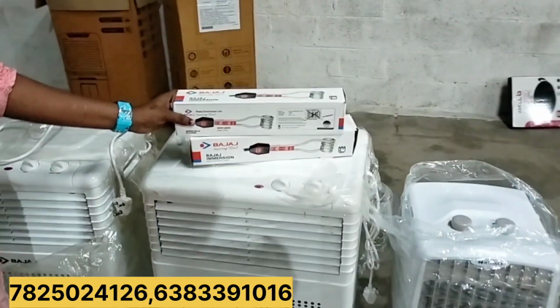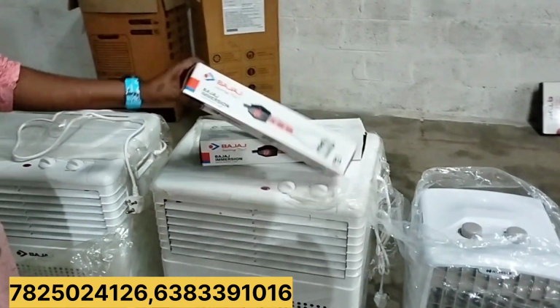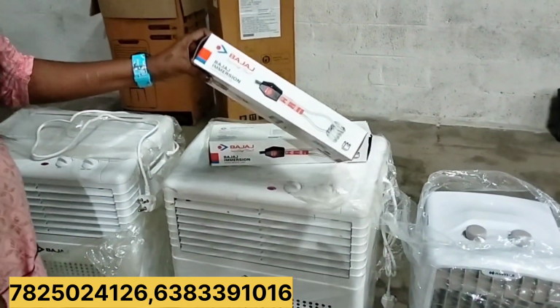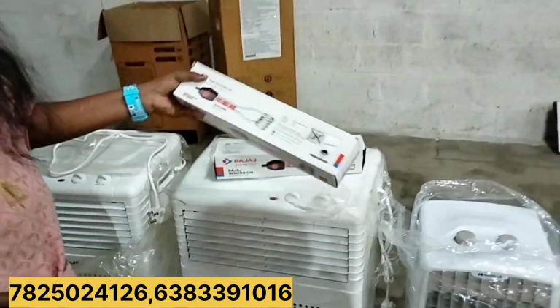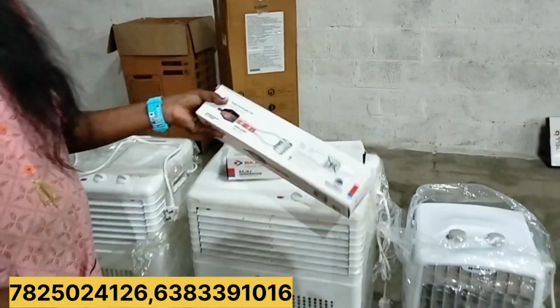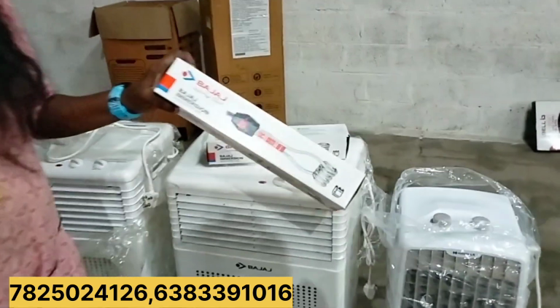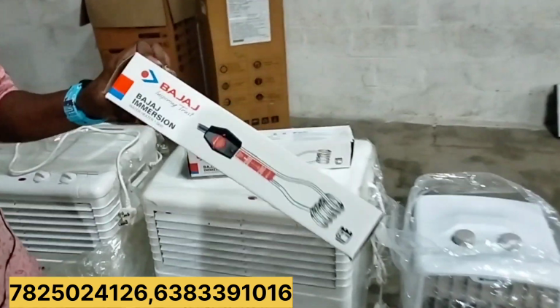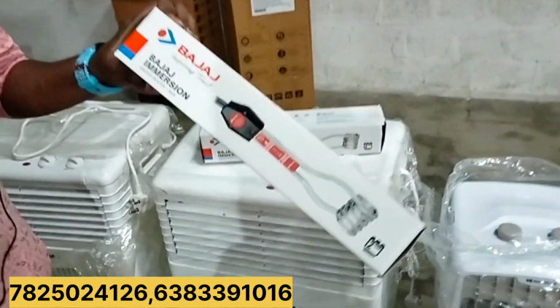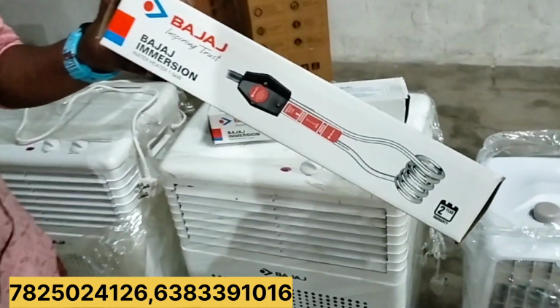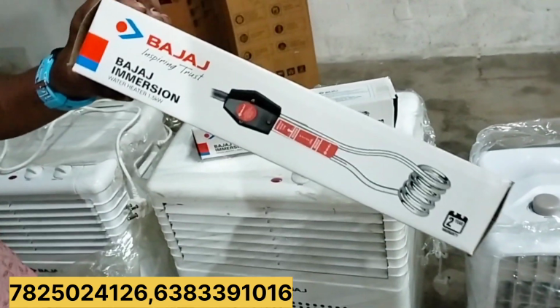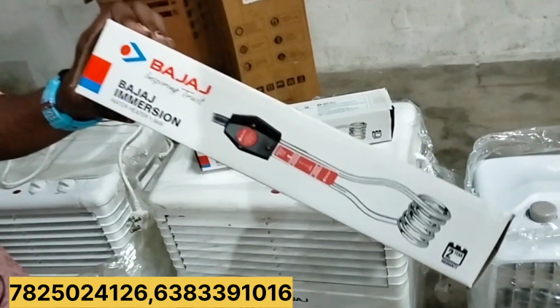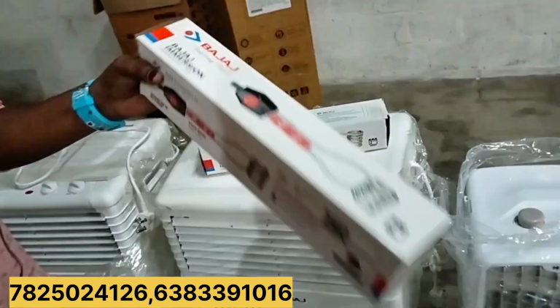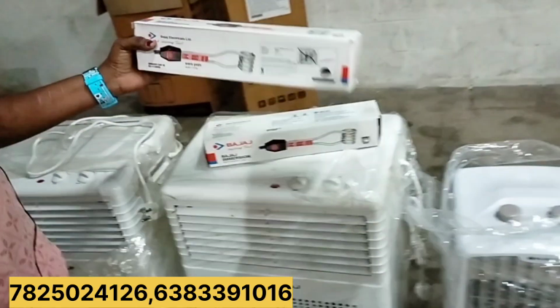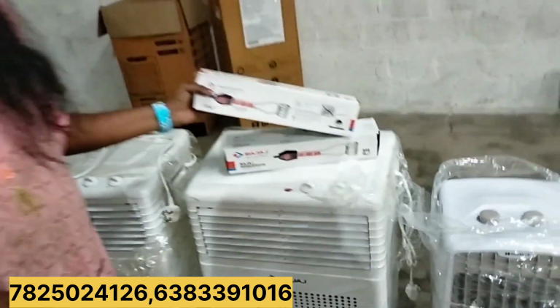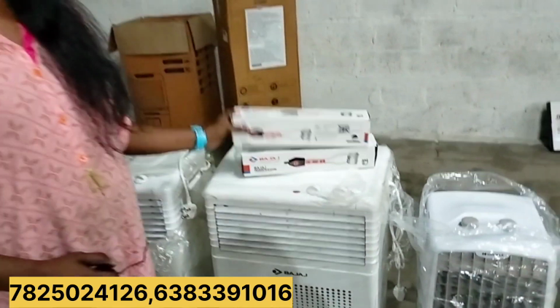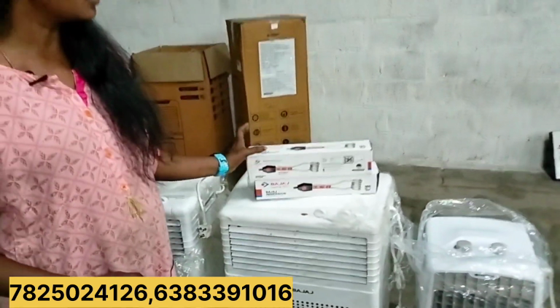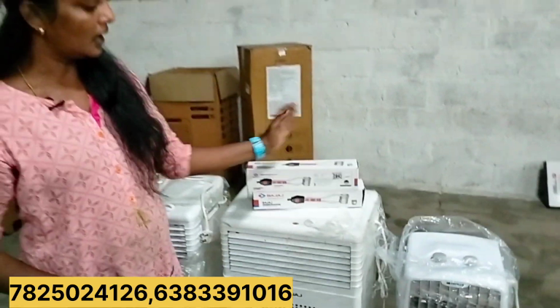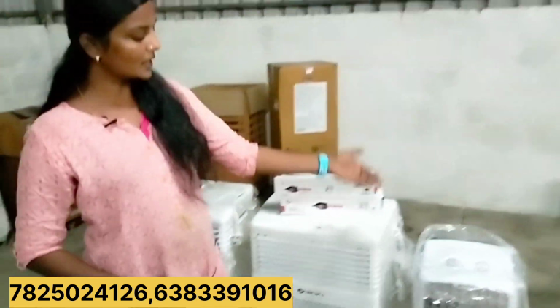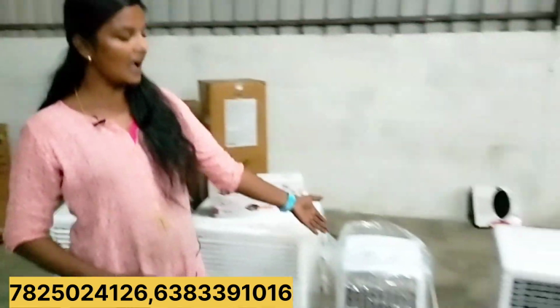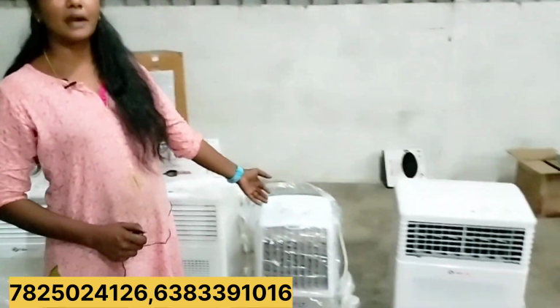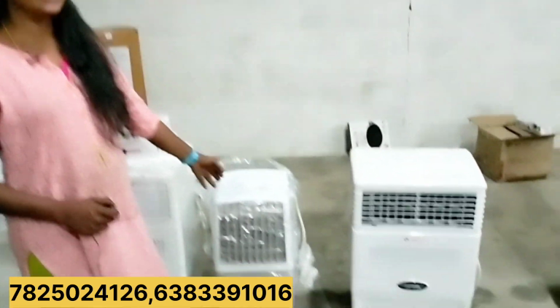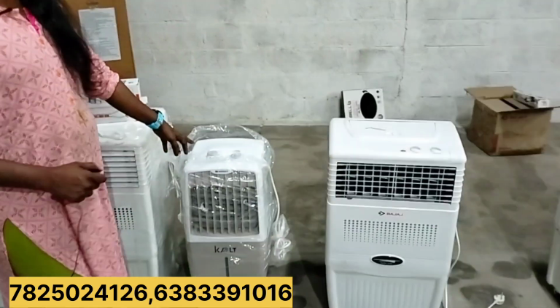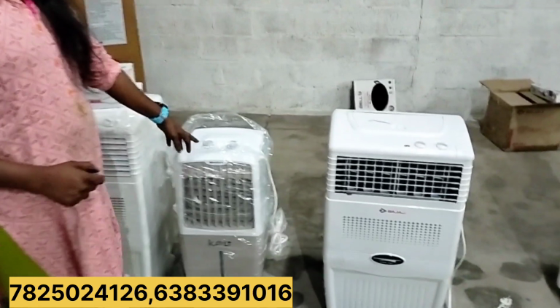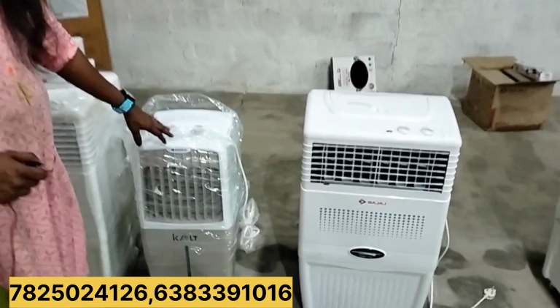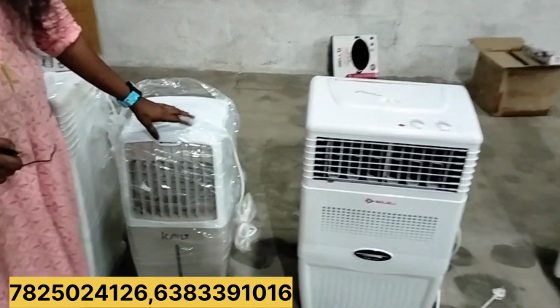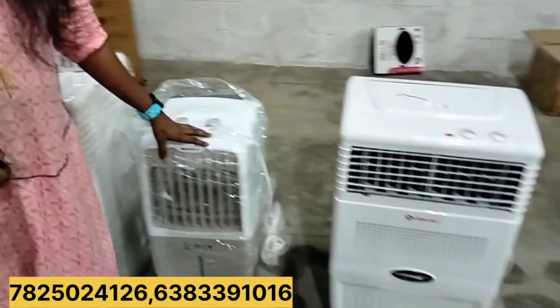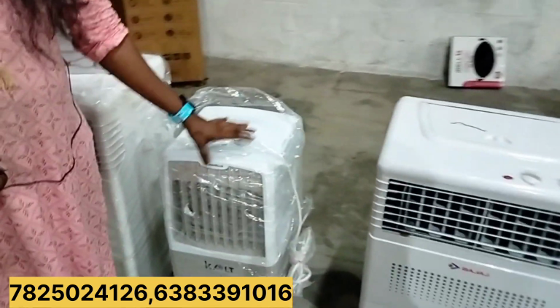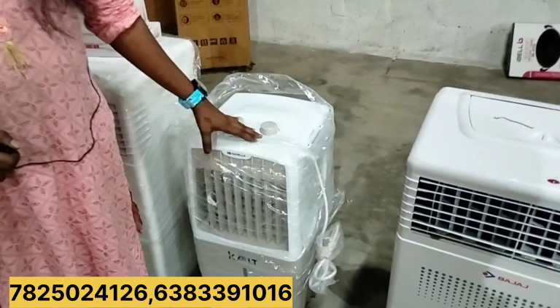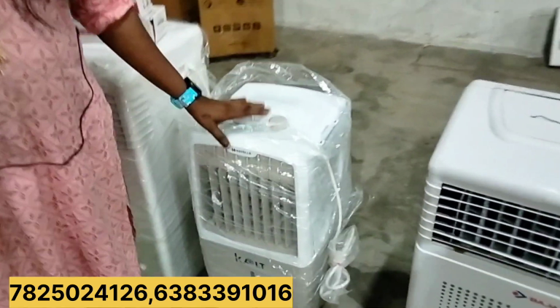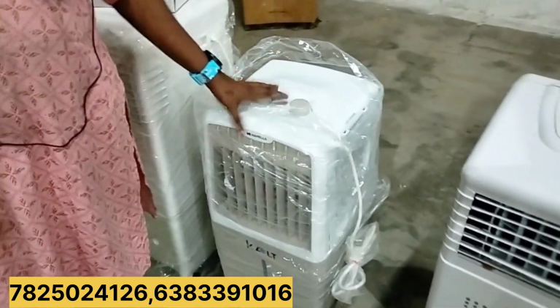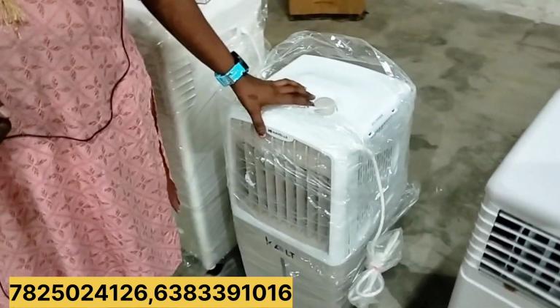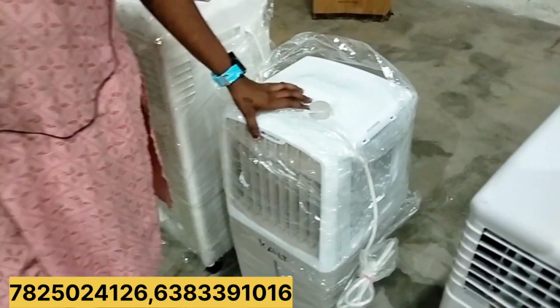This is the heater. It is about 400€. So if you want to add heaters, it is about 400€. It is the Havells brand. Havells brand air cooler is 4.5€.